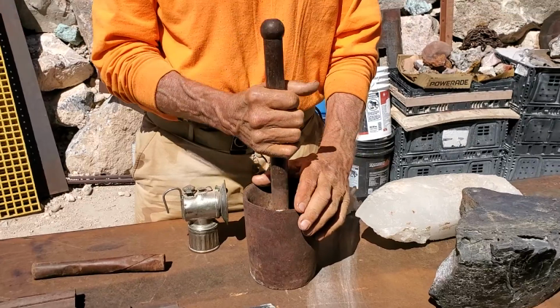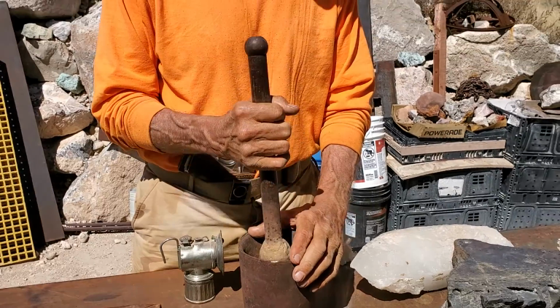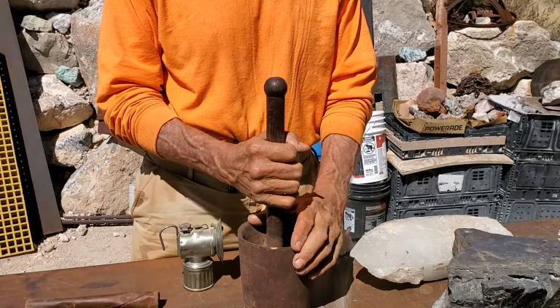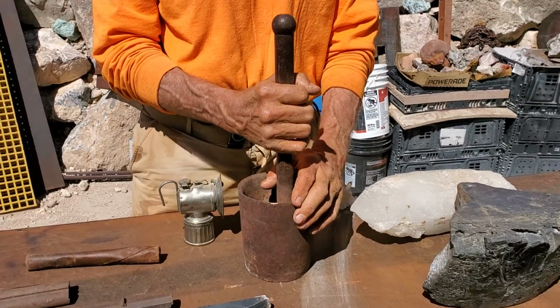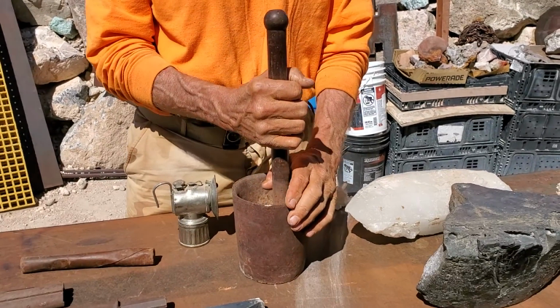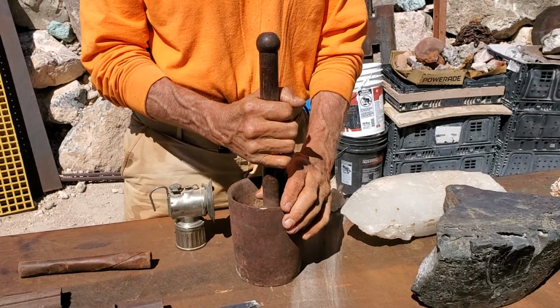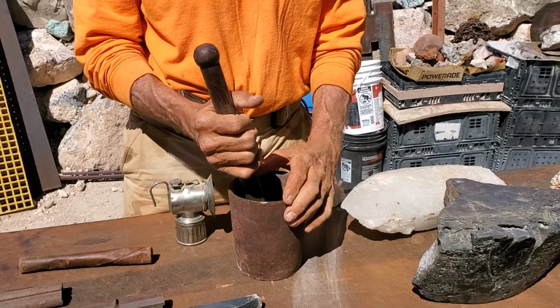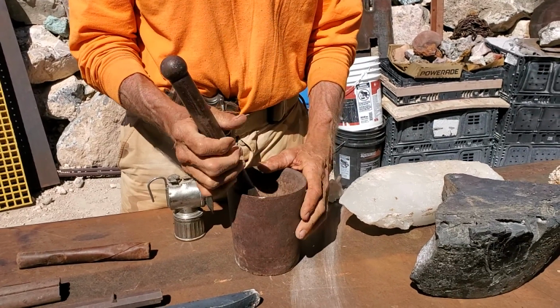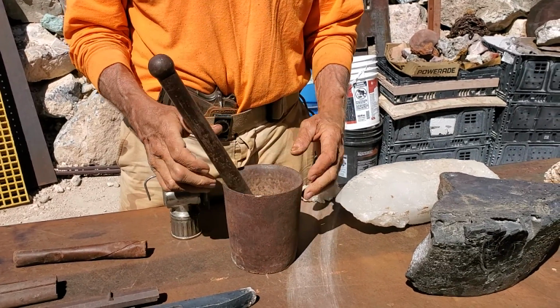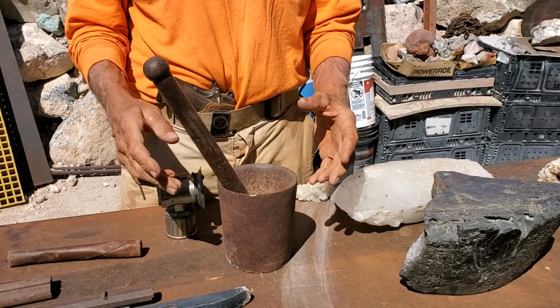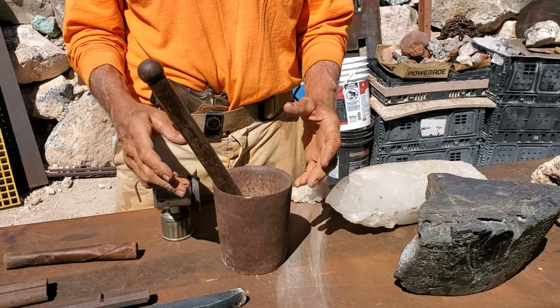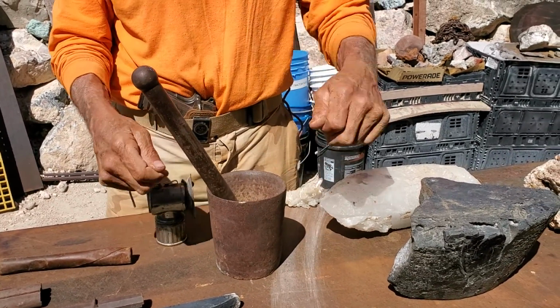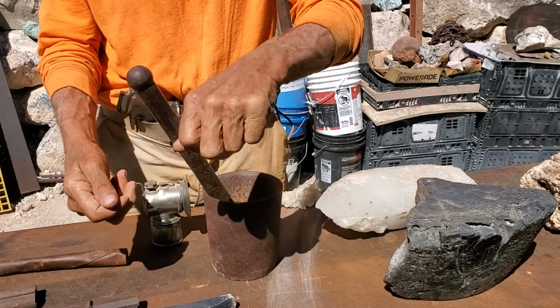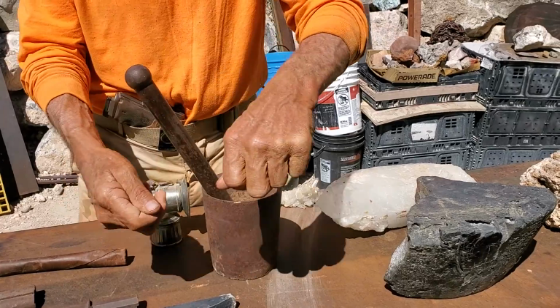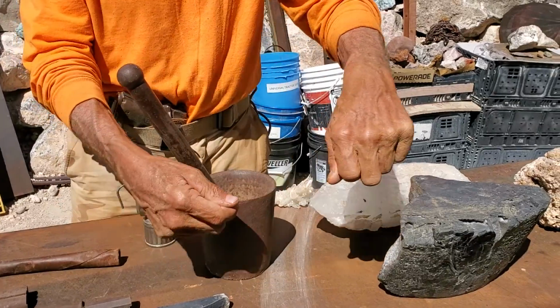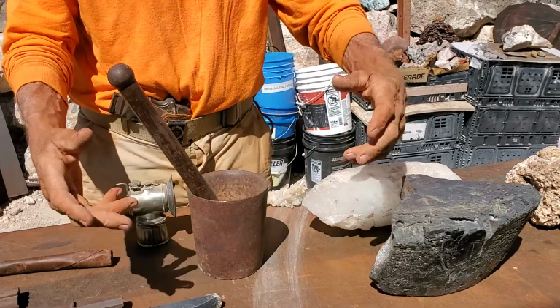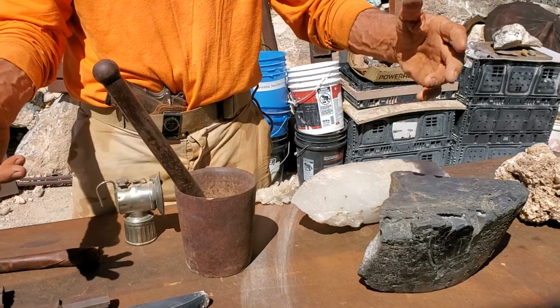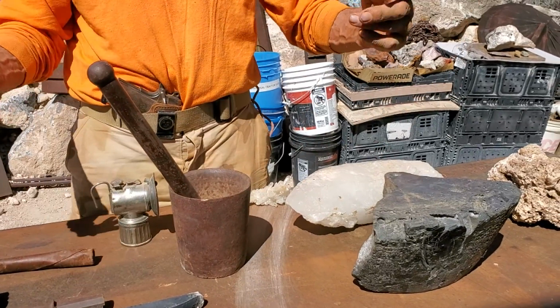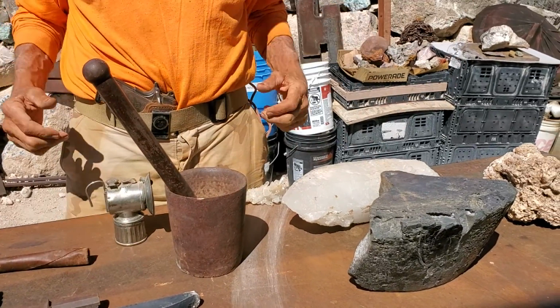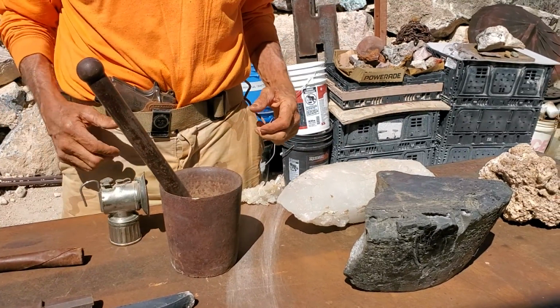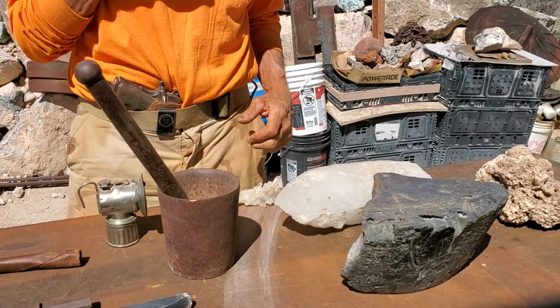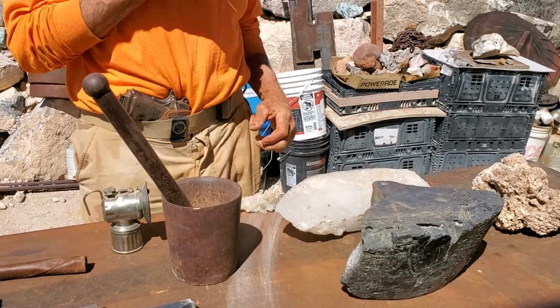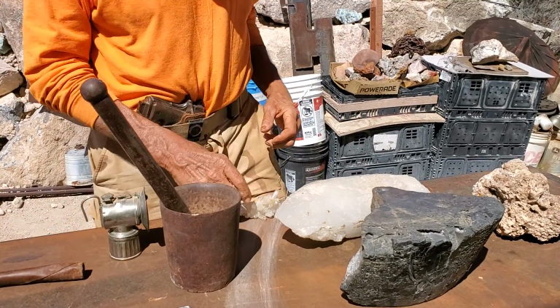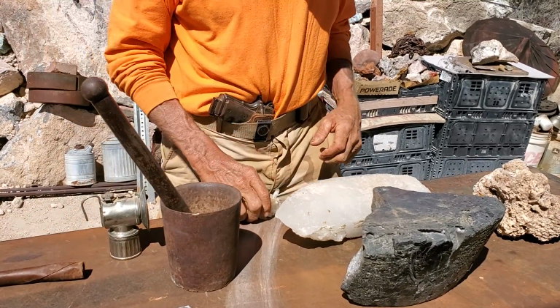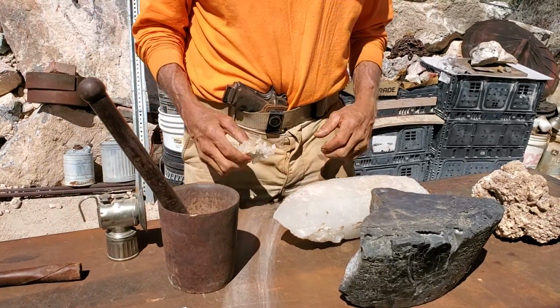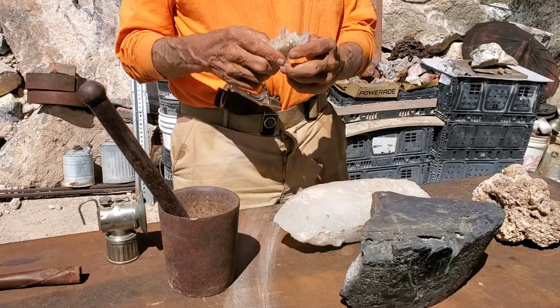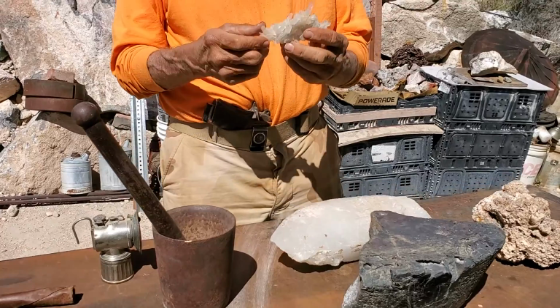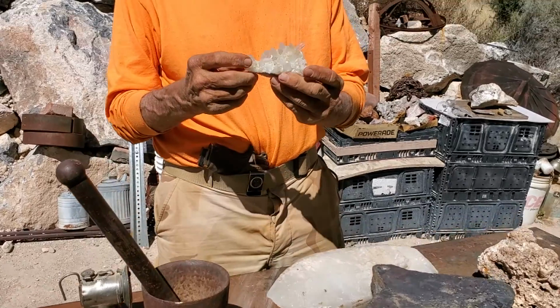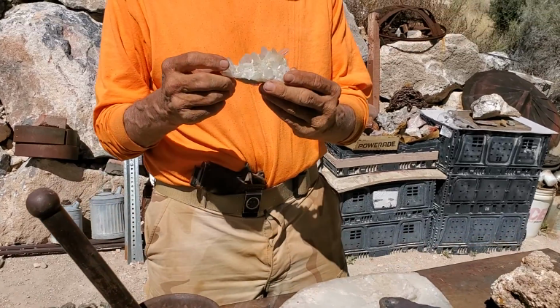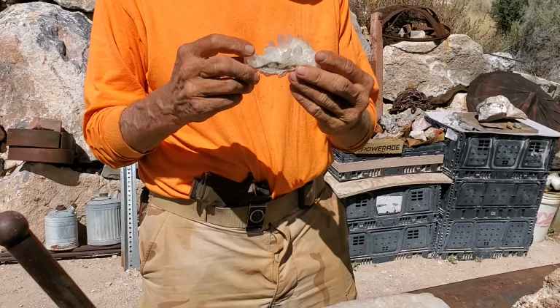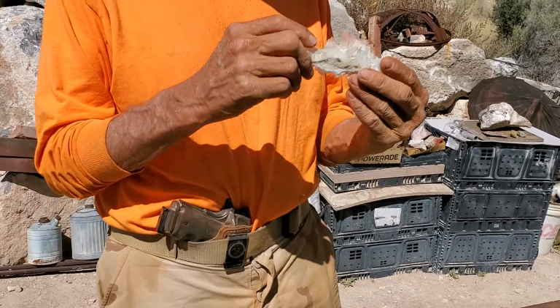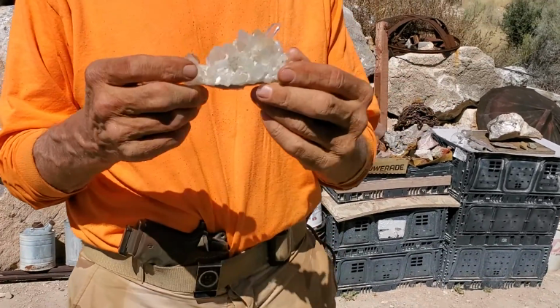This was under a foot of dirt — this is the old original assayer's mortar and pestle that they used to pulverize the silver ore. Once it was pulverized, they'd heat it up in a little furnace and pour it into one-ounce or ten-pound ingots for silver.